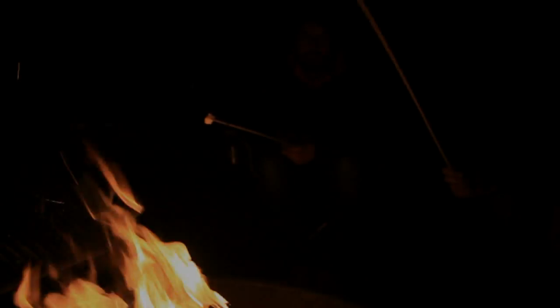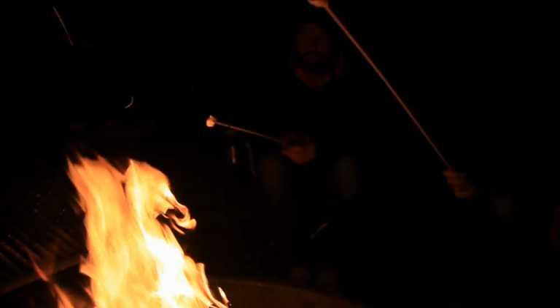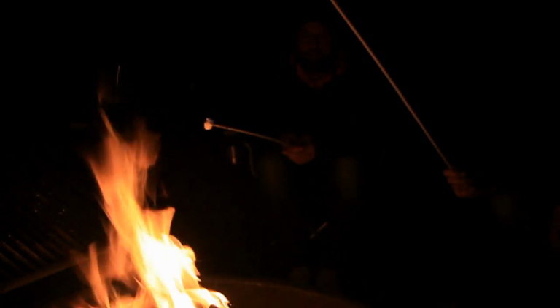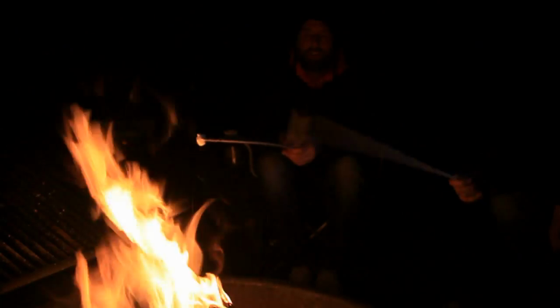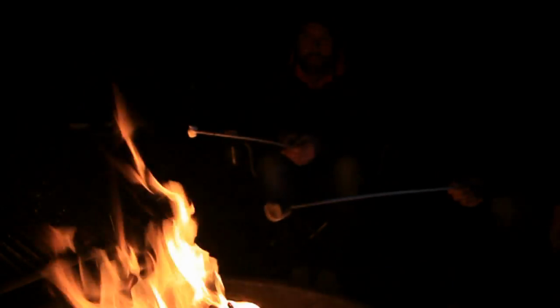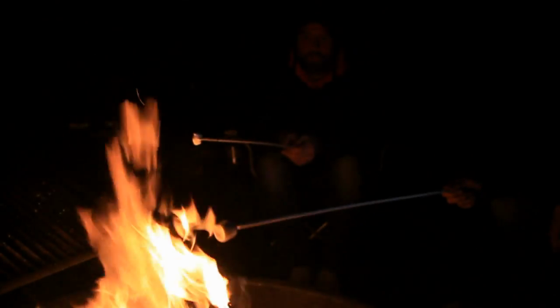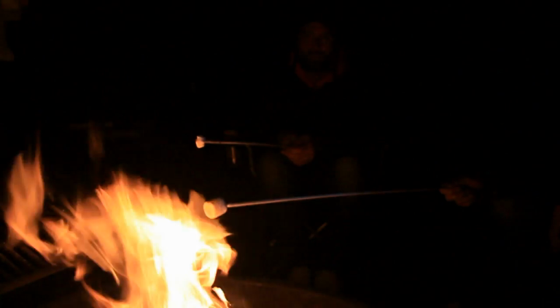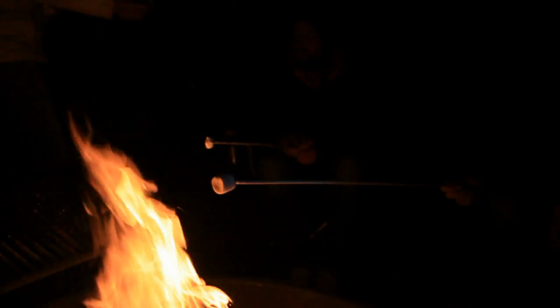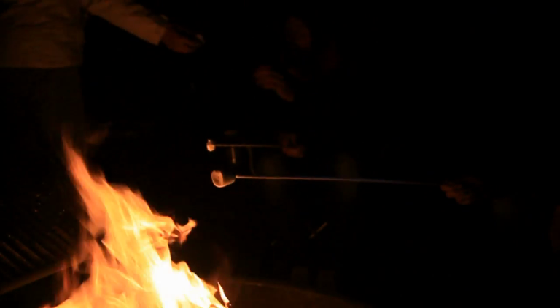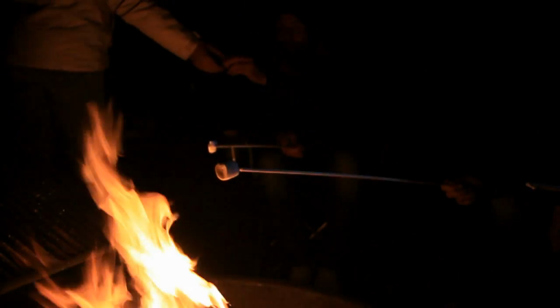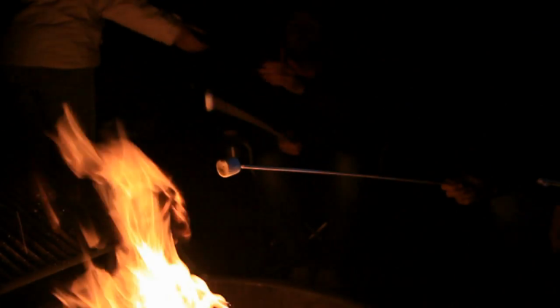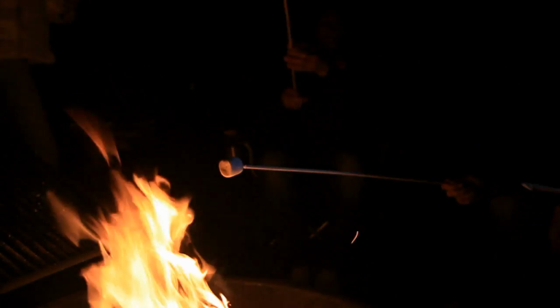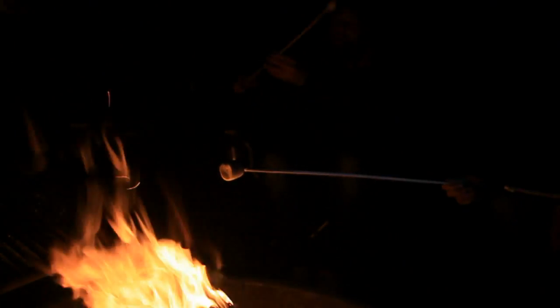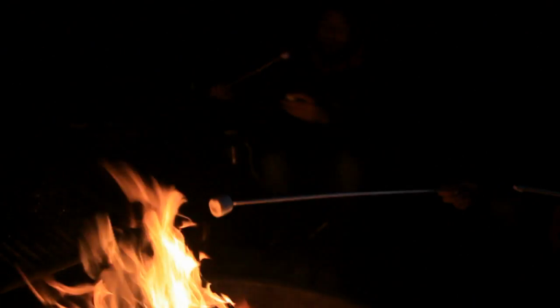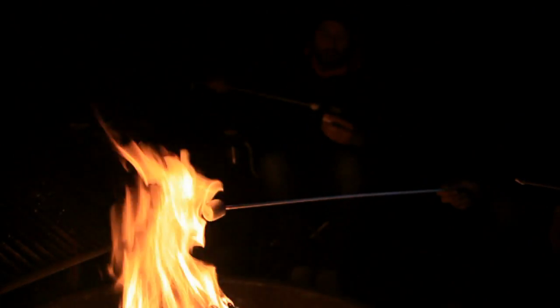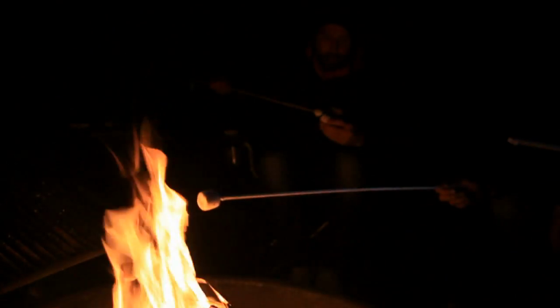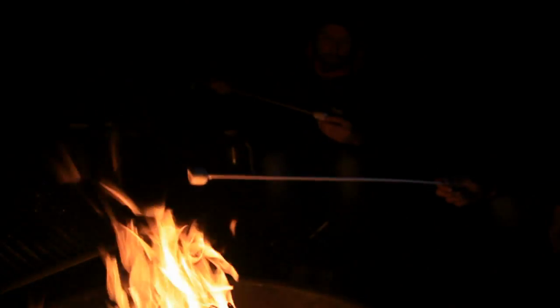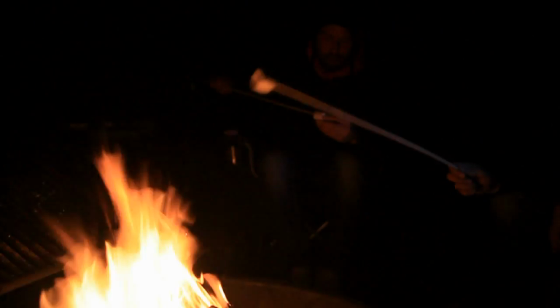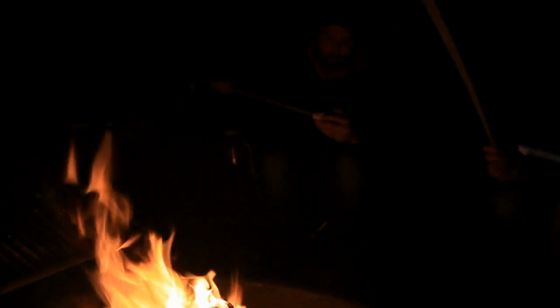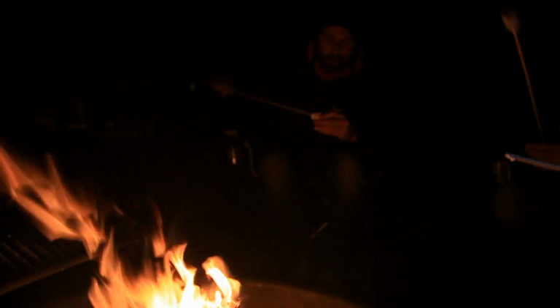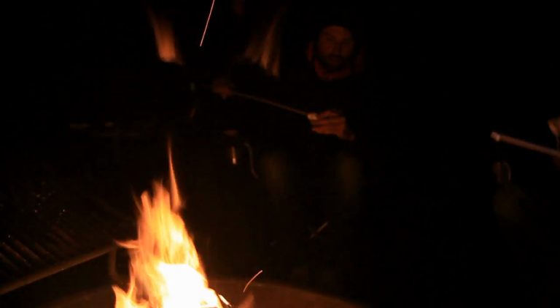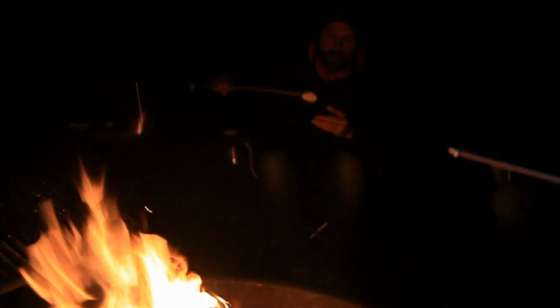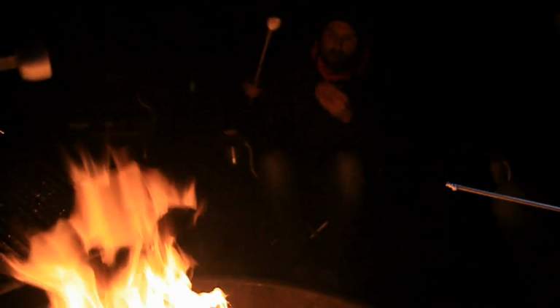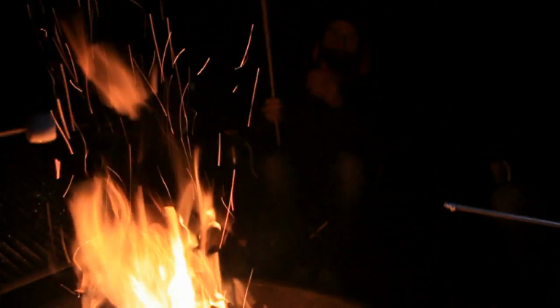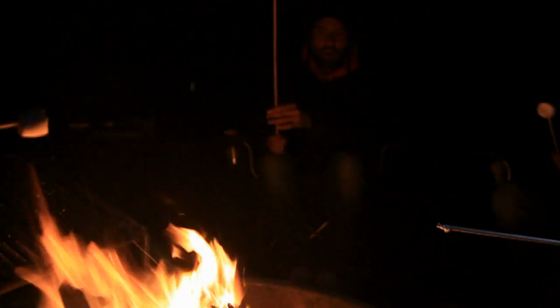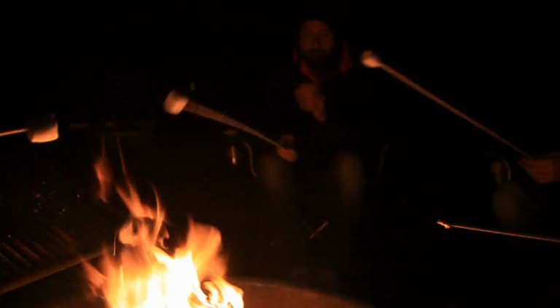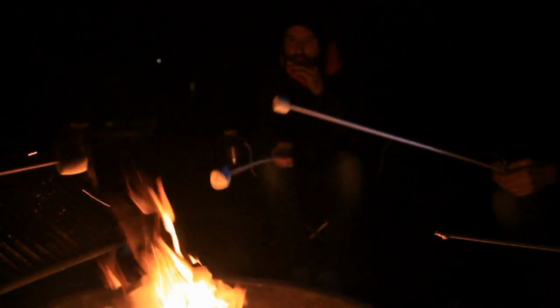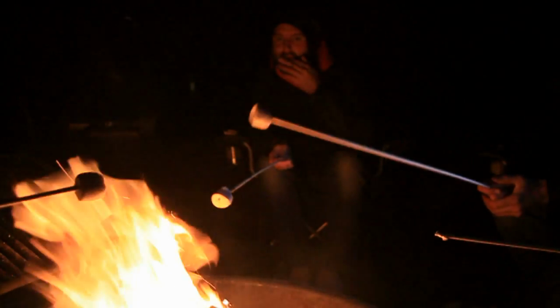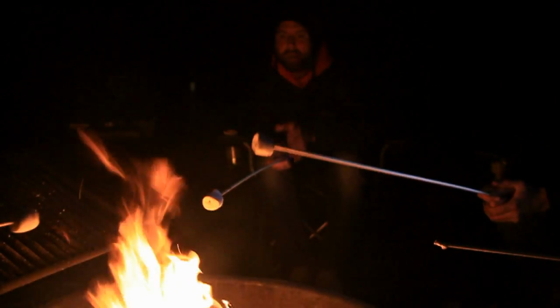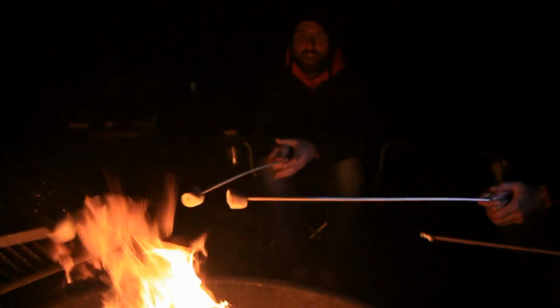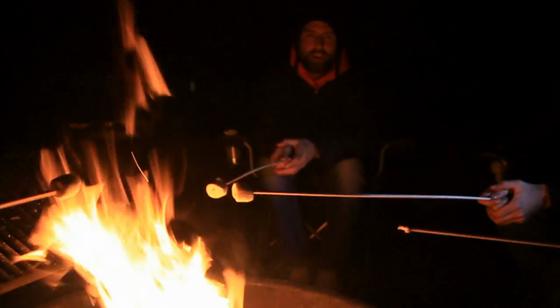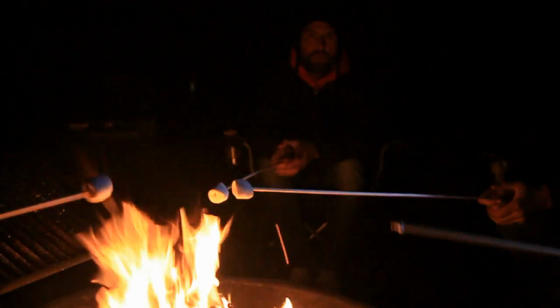Evening, Benji. Evening, Stevie. Wow. What are you cooking on the campfire there? Well, you've joined us here cooking marshmallows. It does look more like the marshmallow fishing championship, but we're making s'mores.